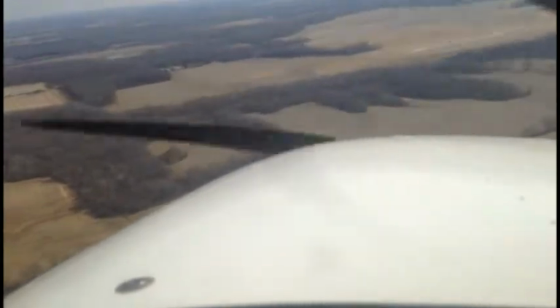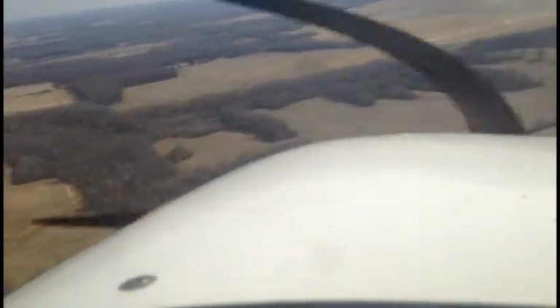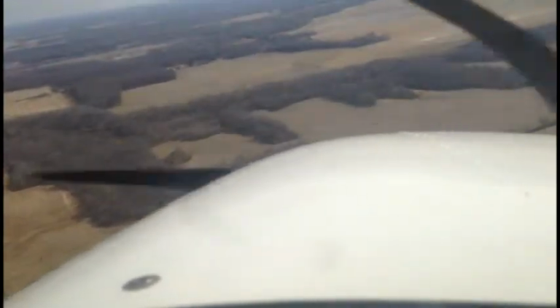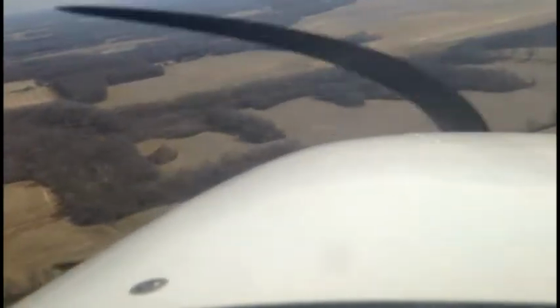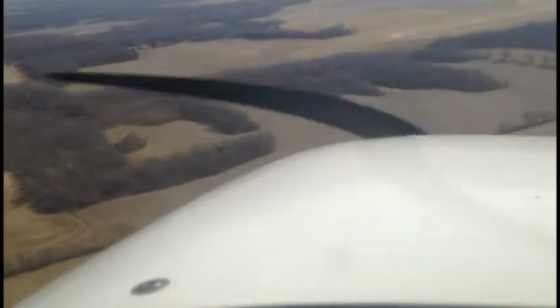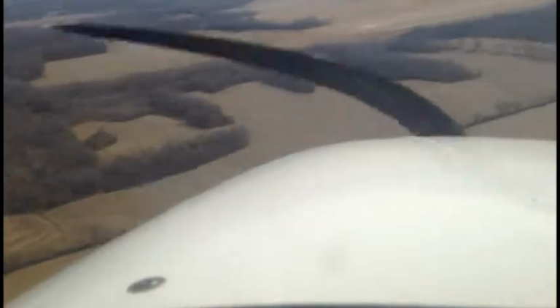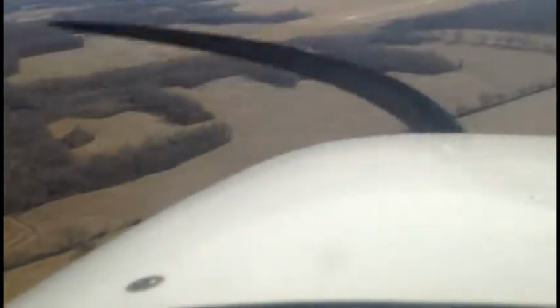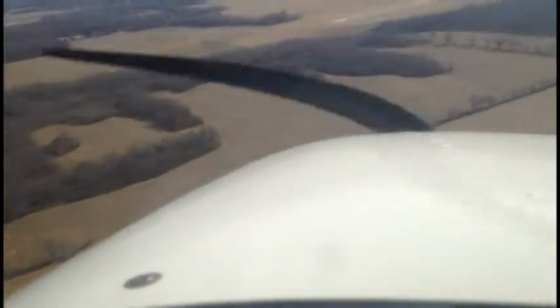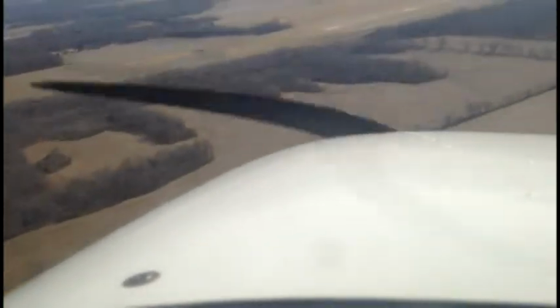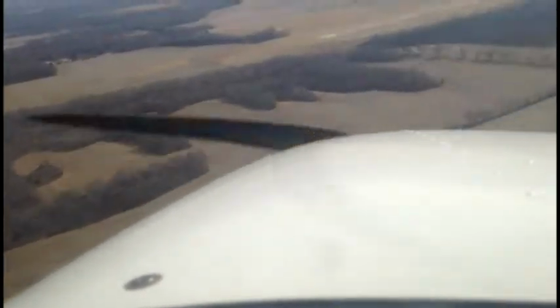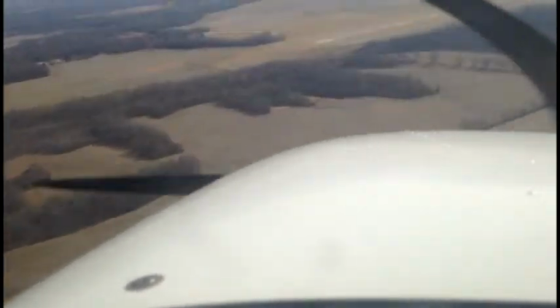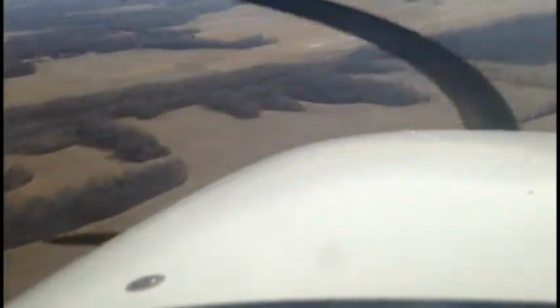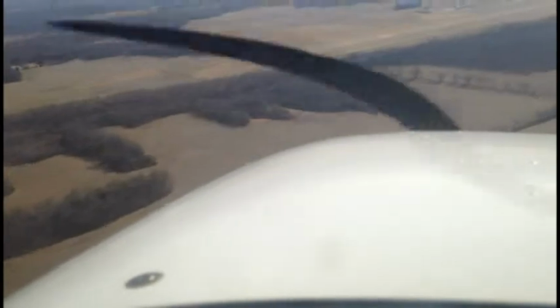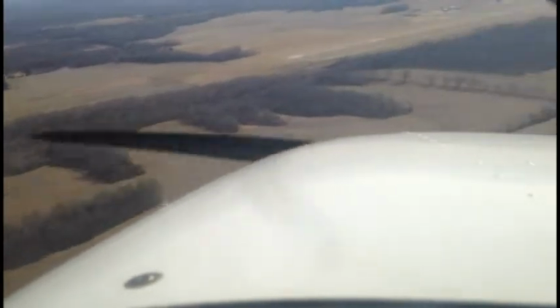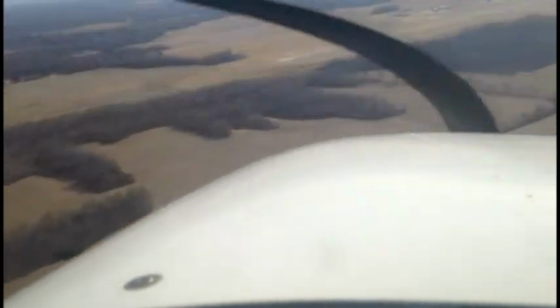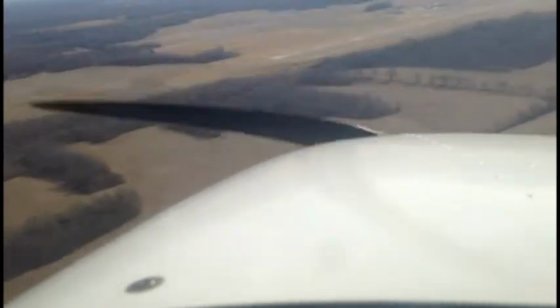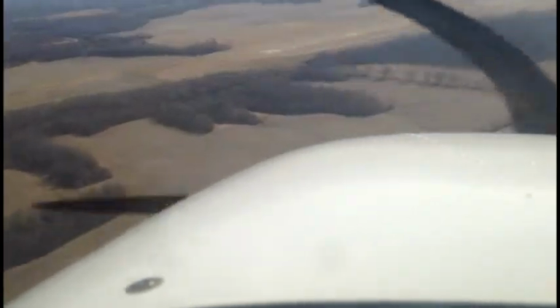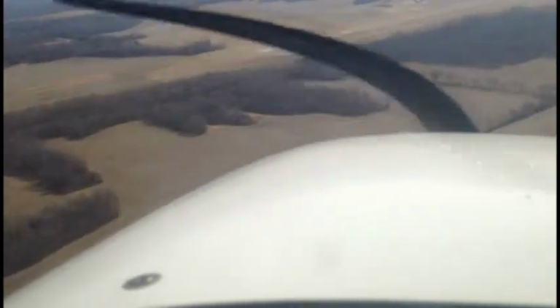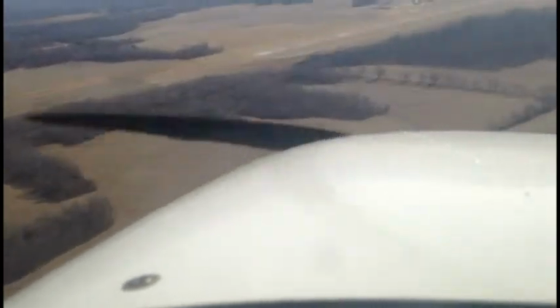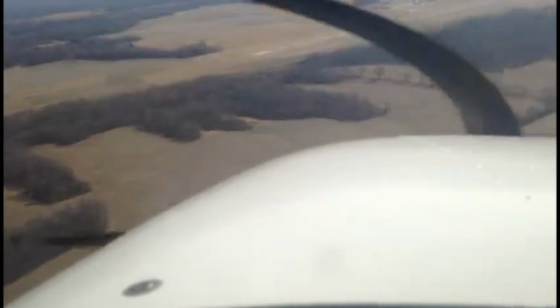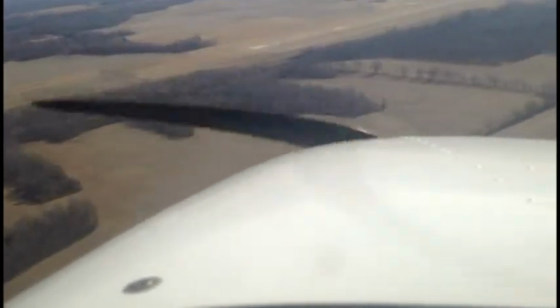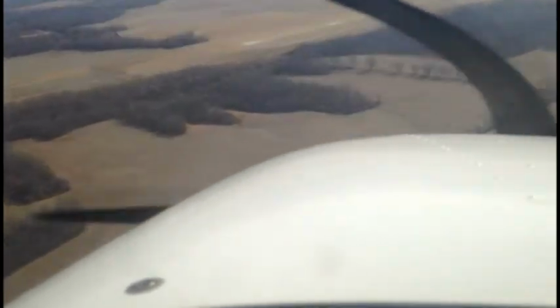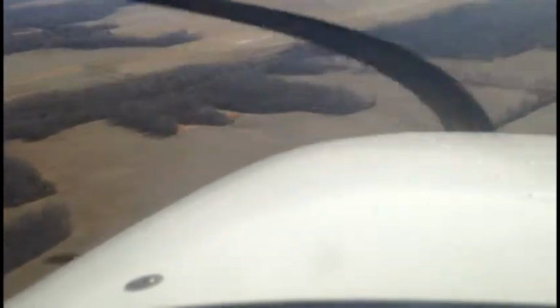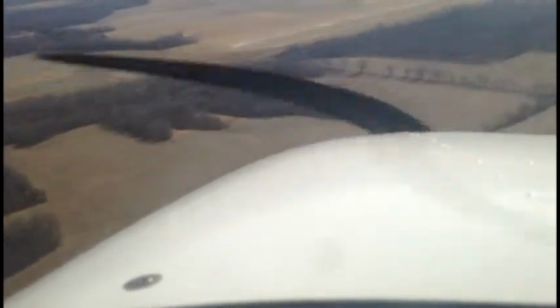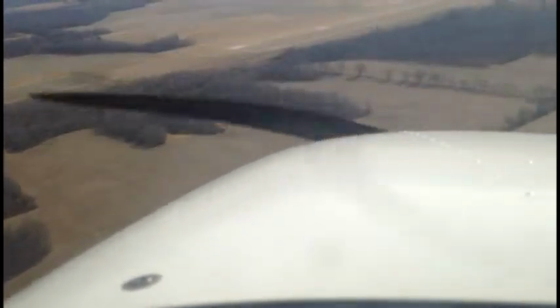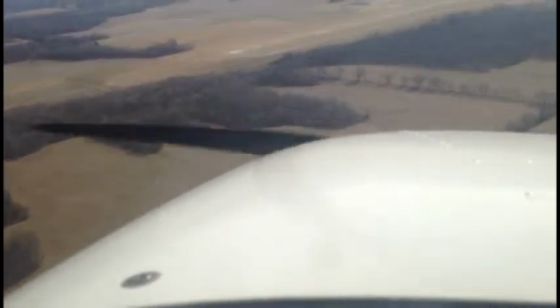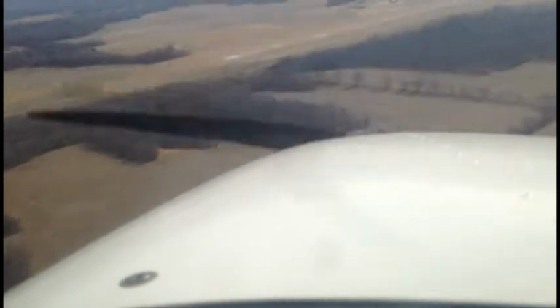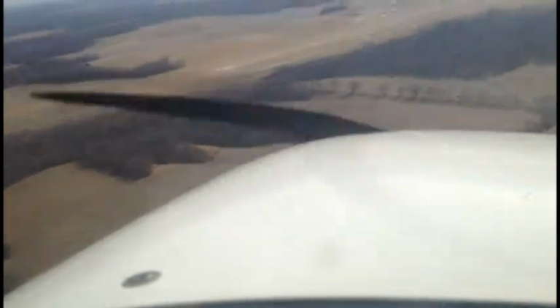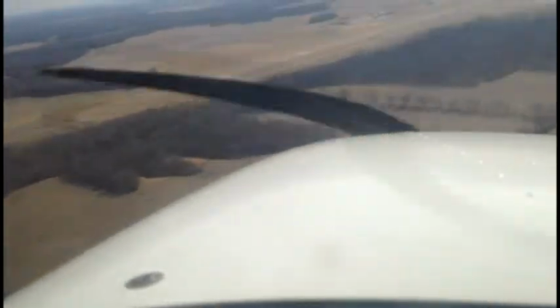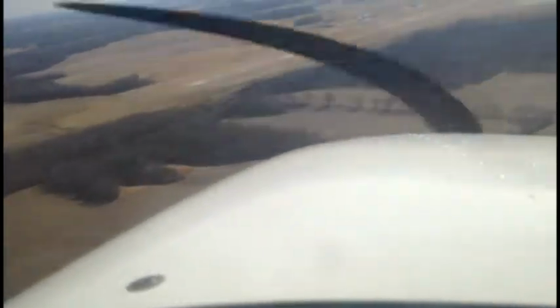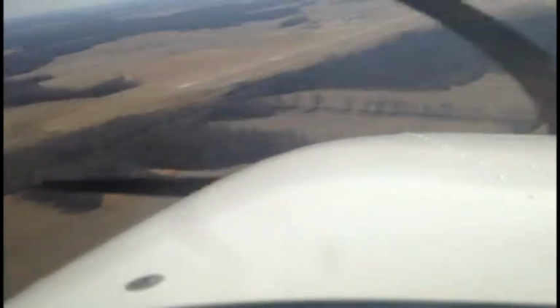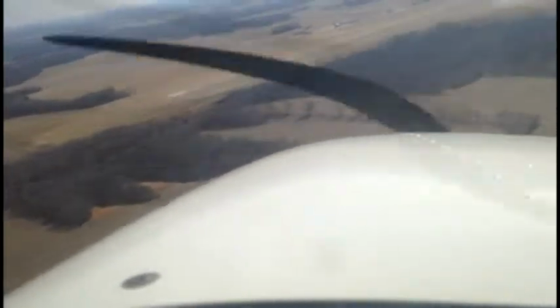Then we'll slowly start our turn towards the runway. You're doing a nice job. As we get close, put your feet on the rudders — be sure they aren't on the brakes and just pushing at the bottom. We'll add in the rest of those flaps, so you can bring them down to the full 30 degrees.